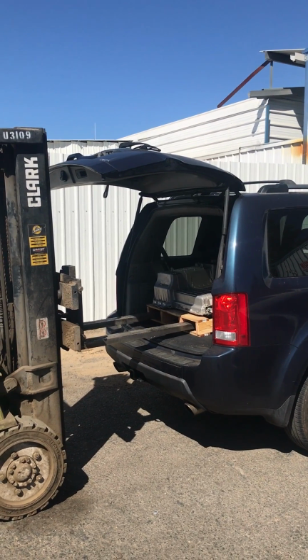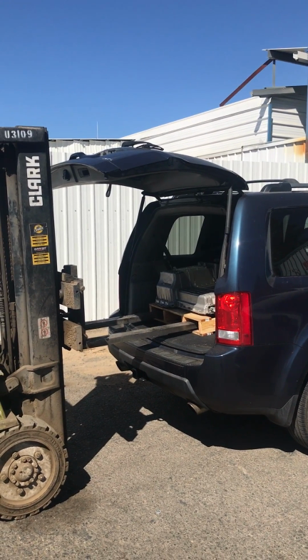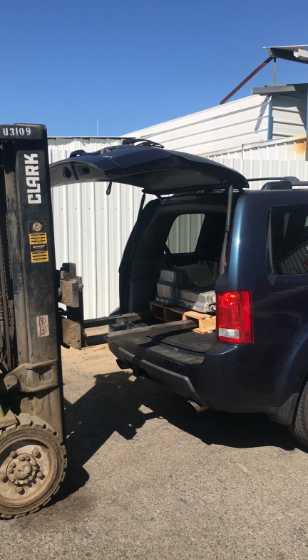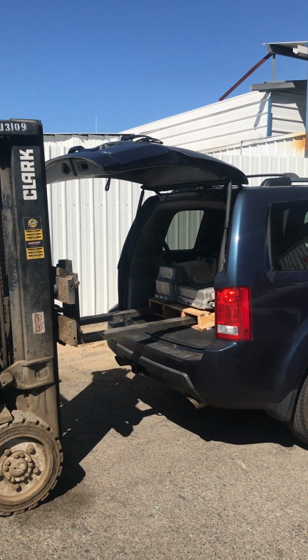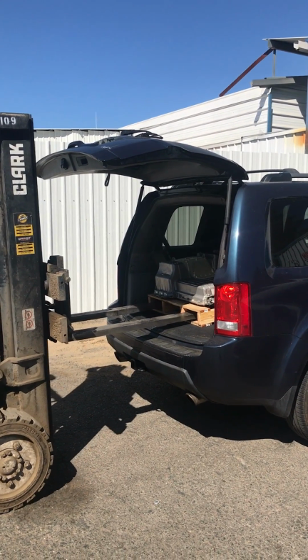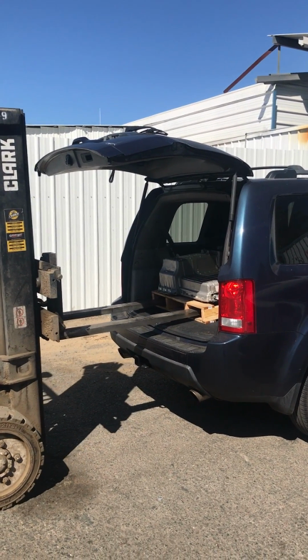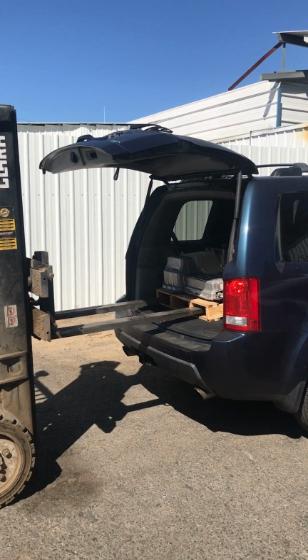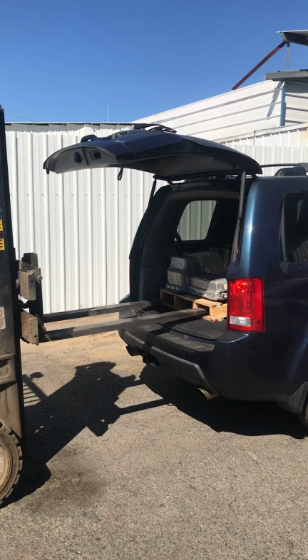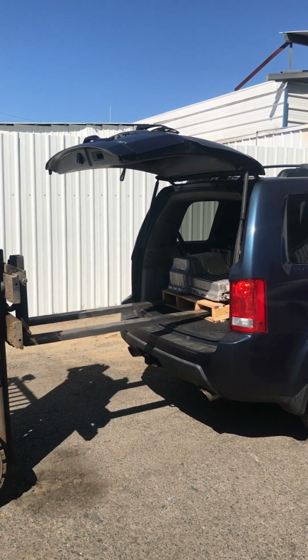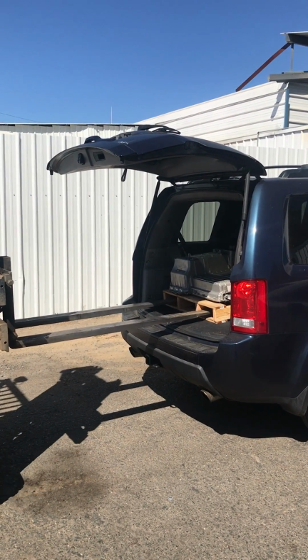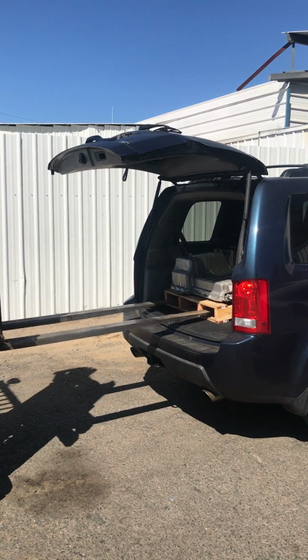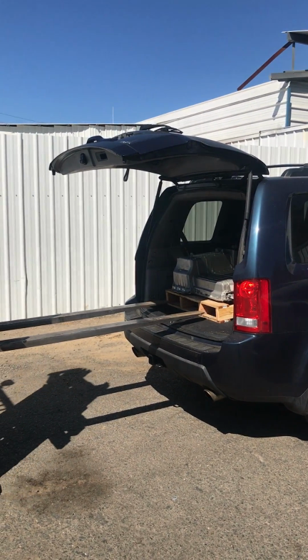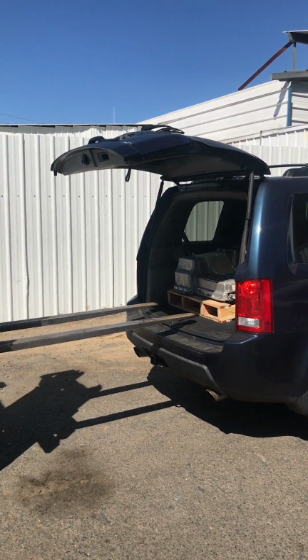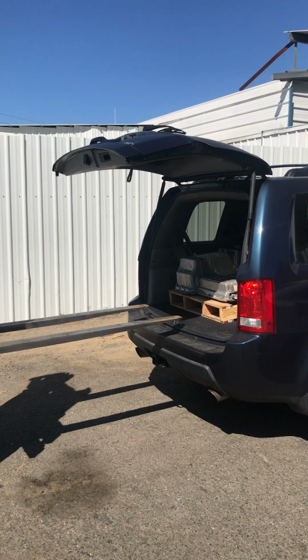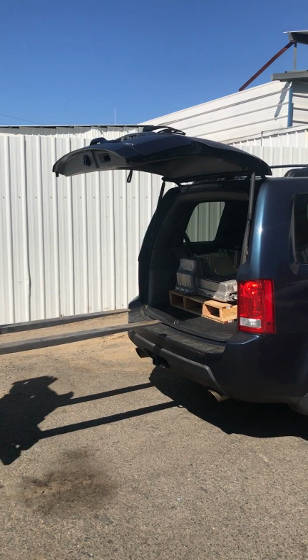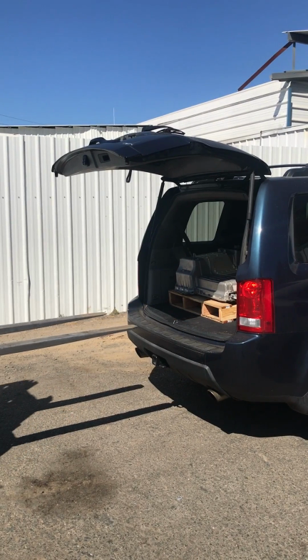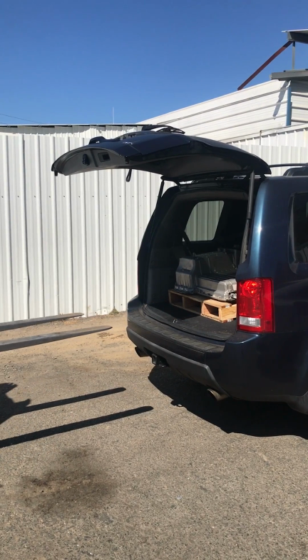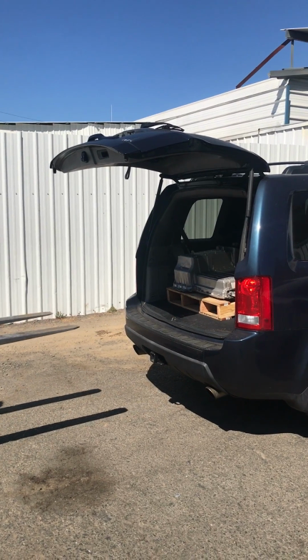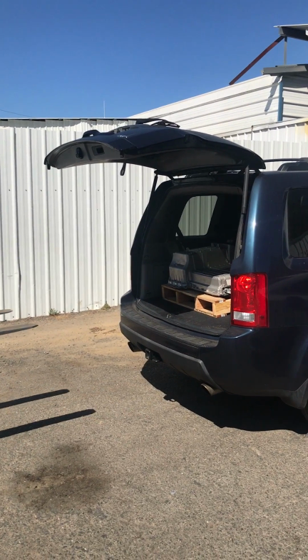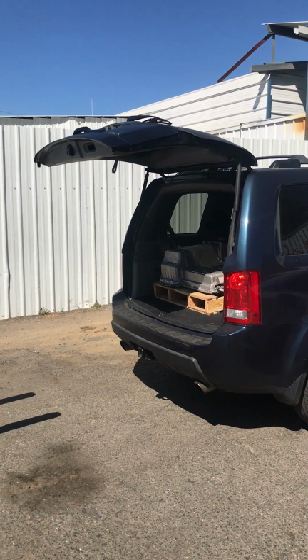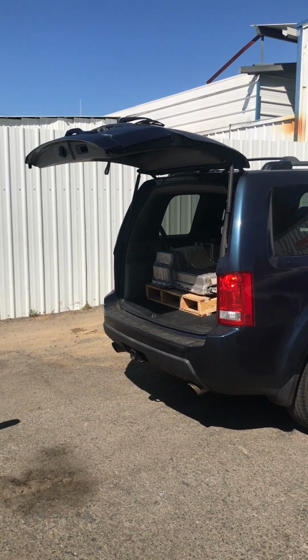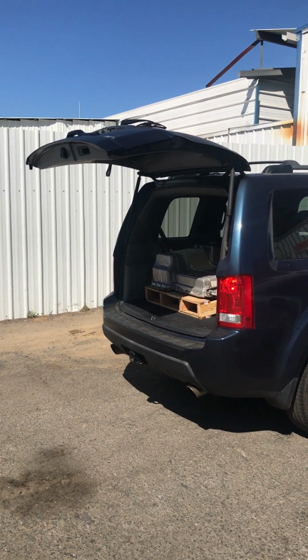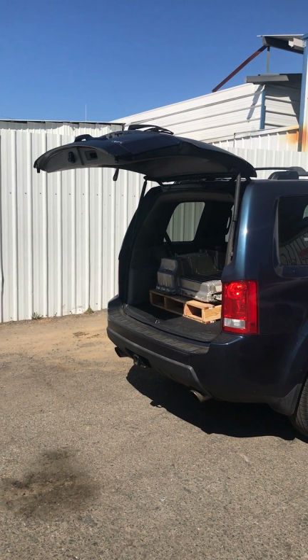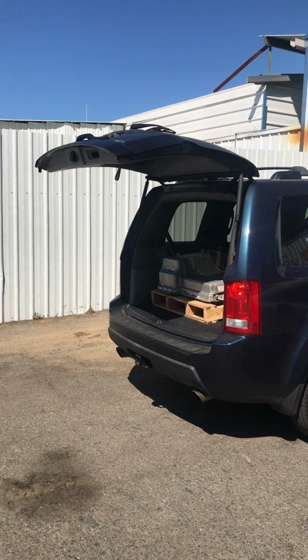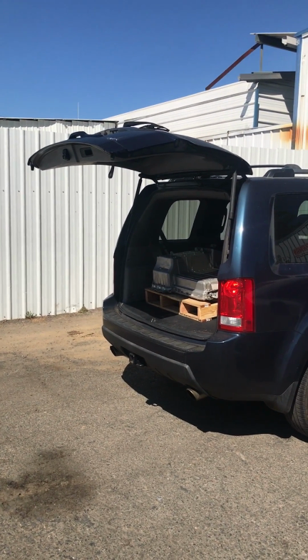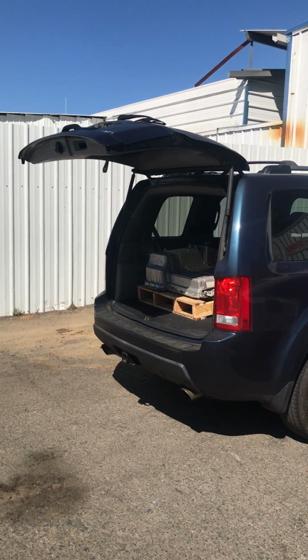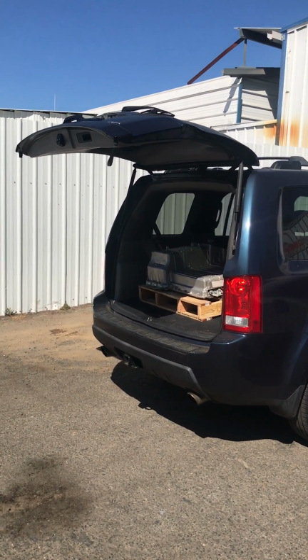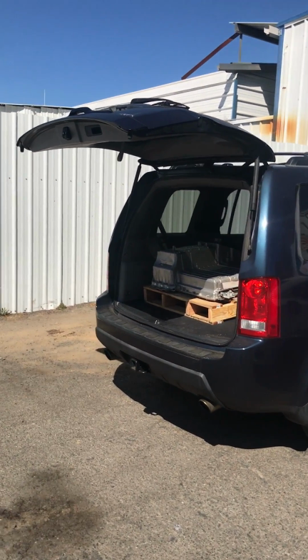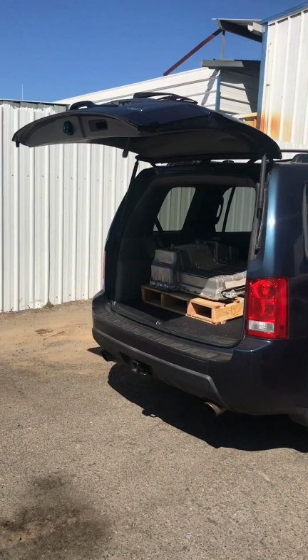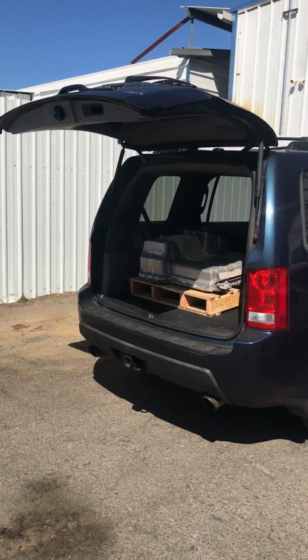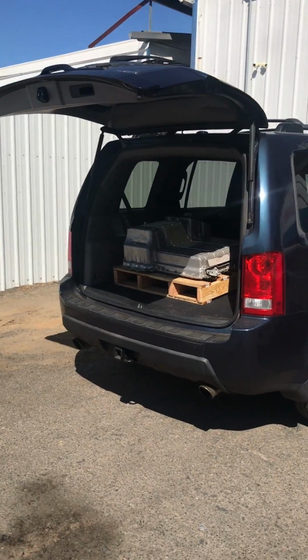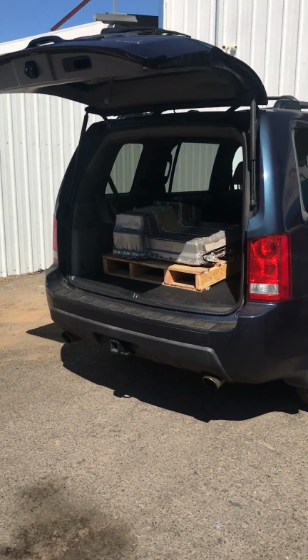Hell yeah! I'm going to pick up the next pack in my electric truck from you. Thank you so much, man.